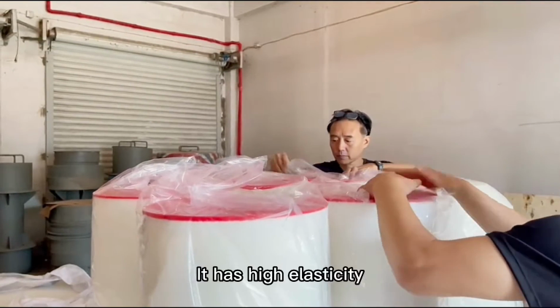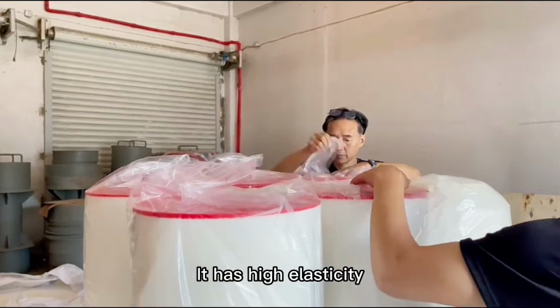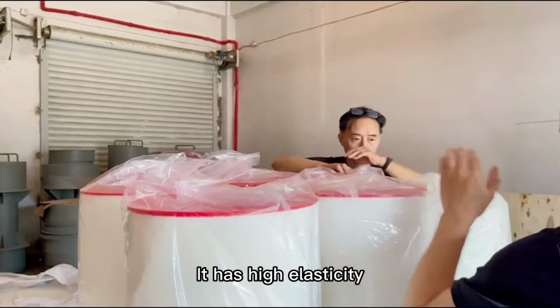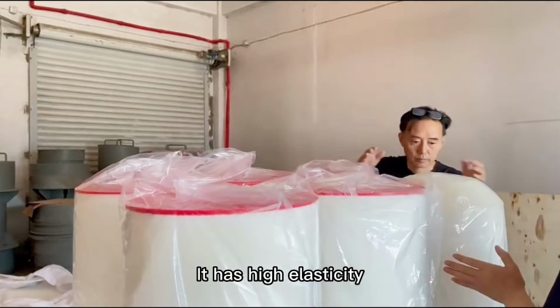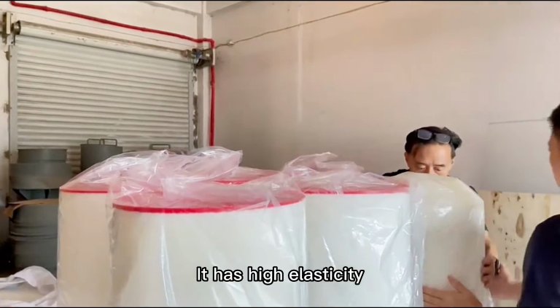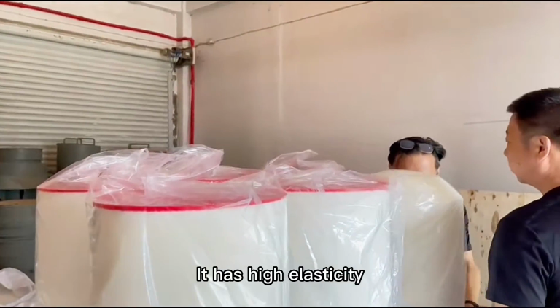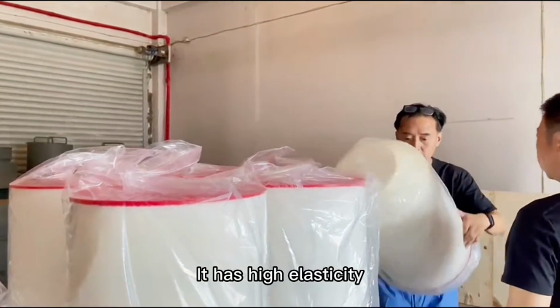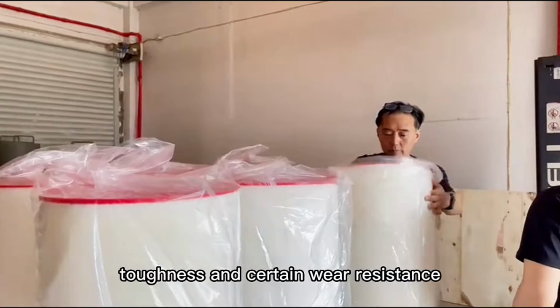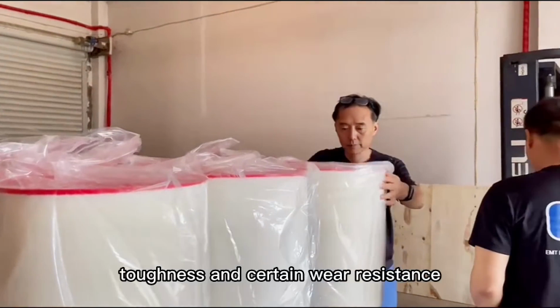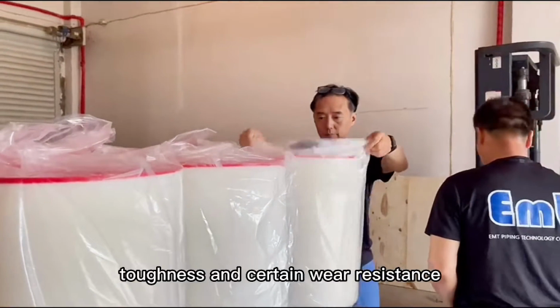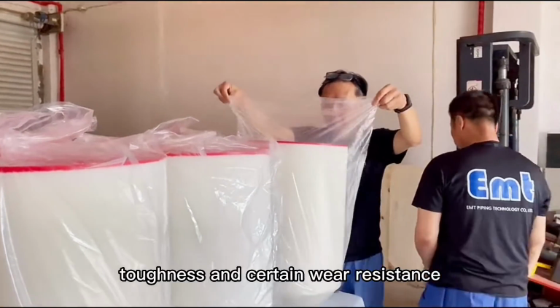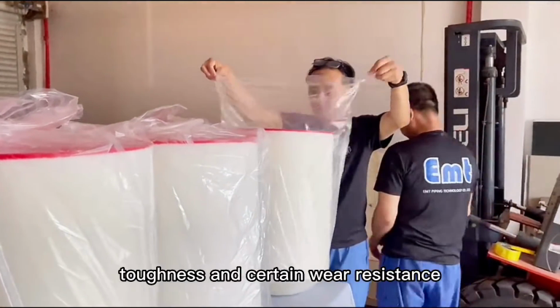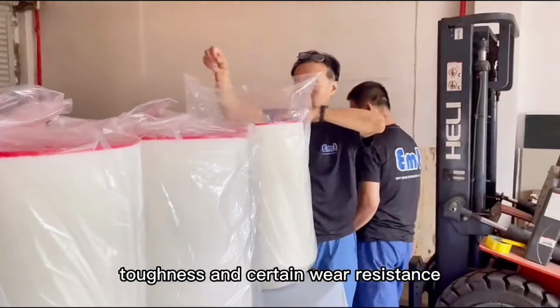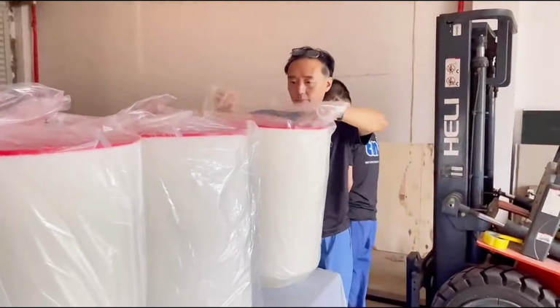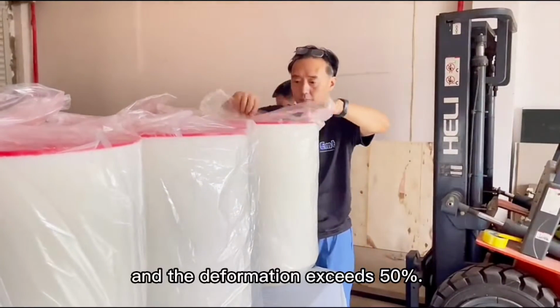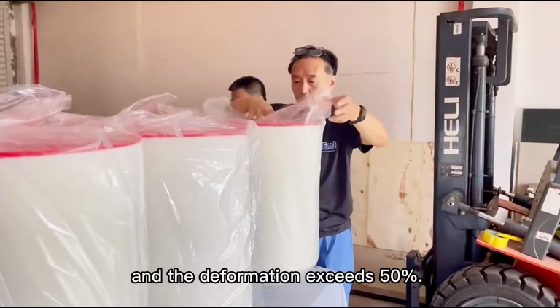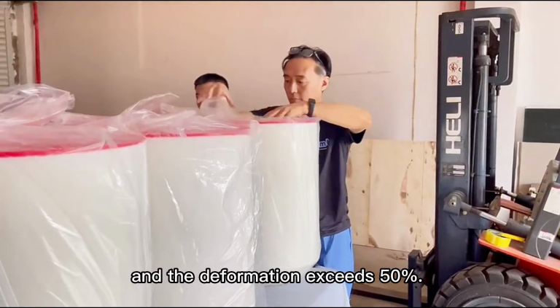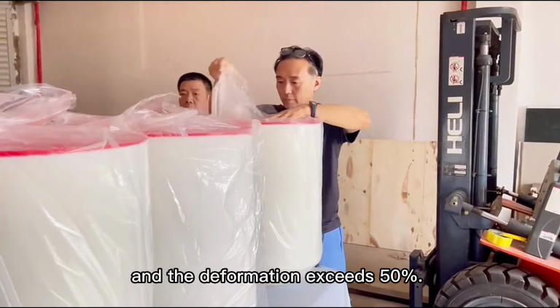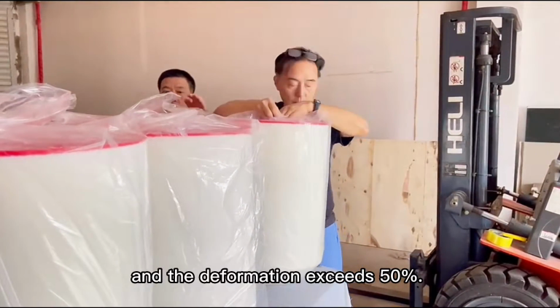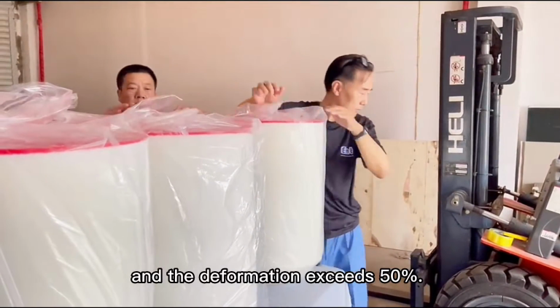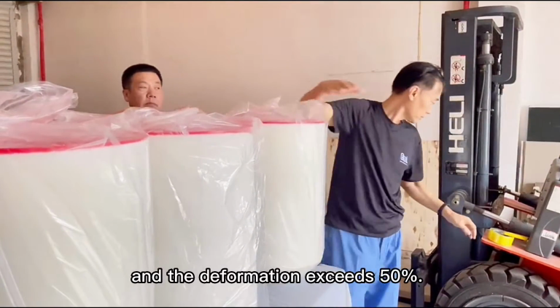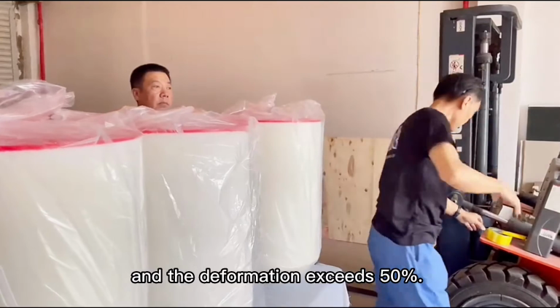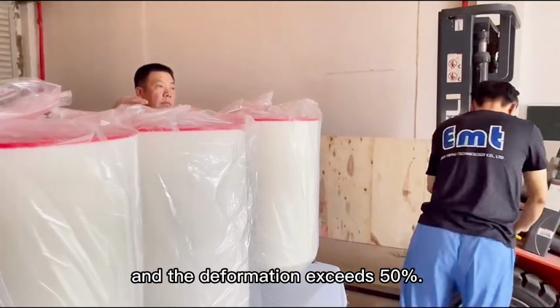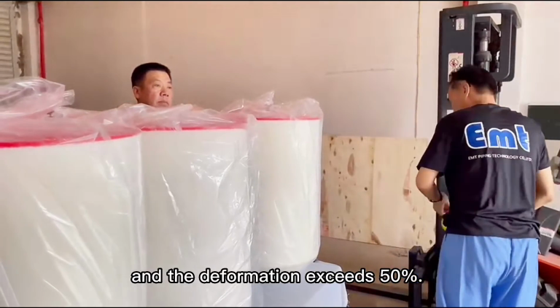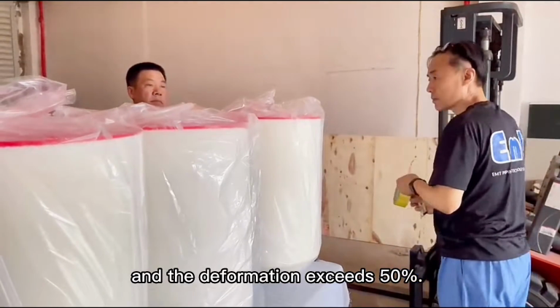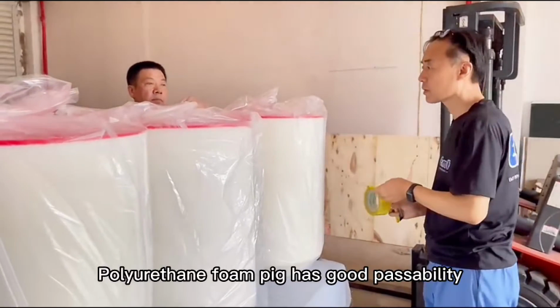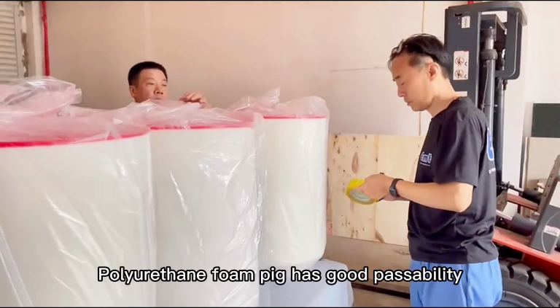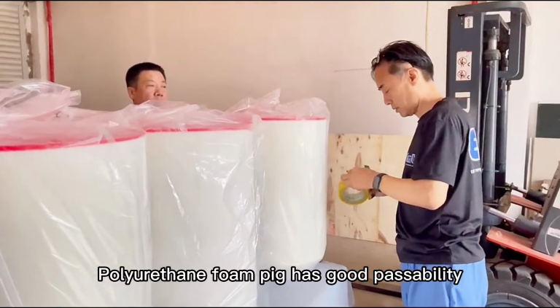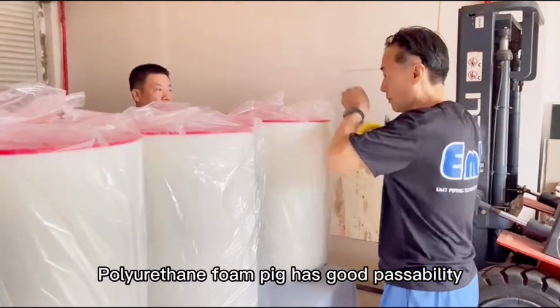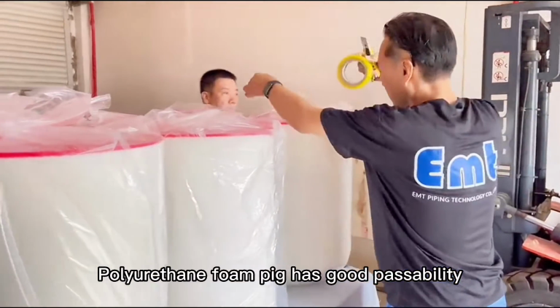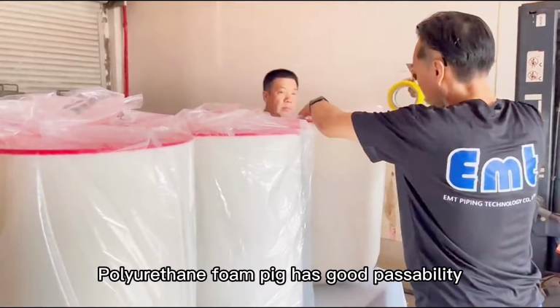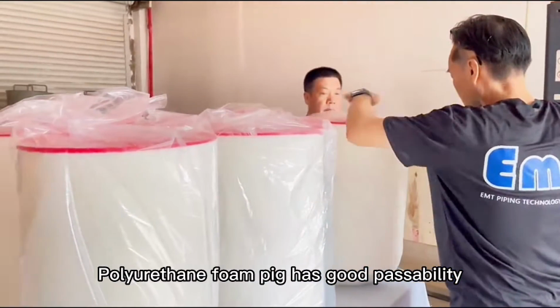It has high elasticity, toughness, and certain wear resistance, with deformation exceeding 50%. The polyurethane foam pig has good passability.